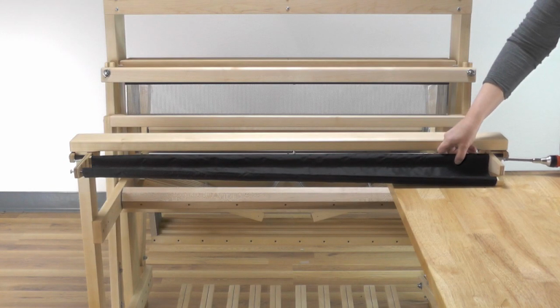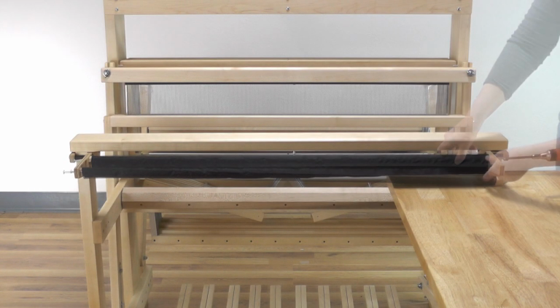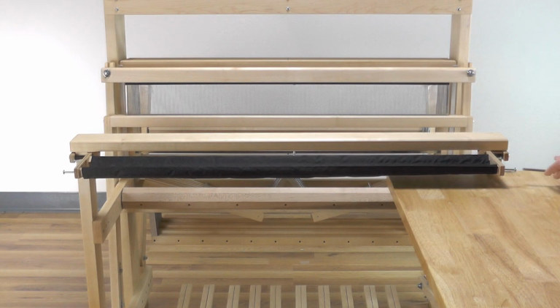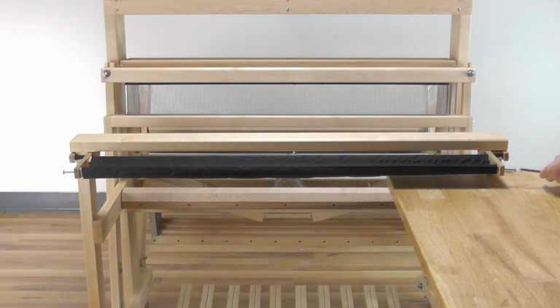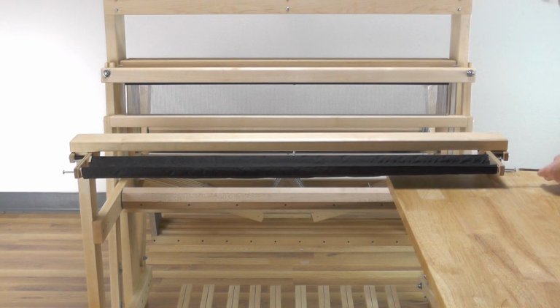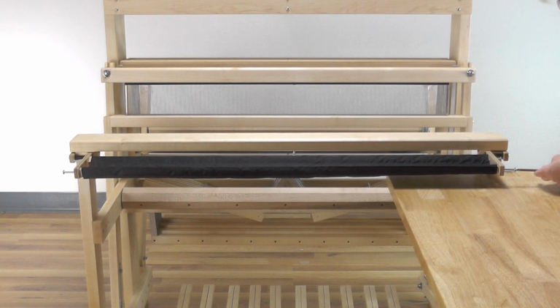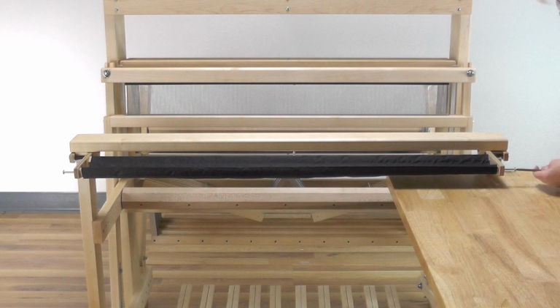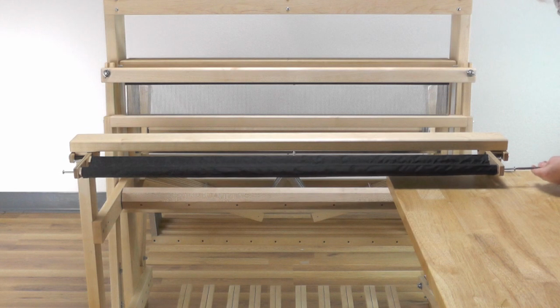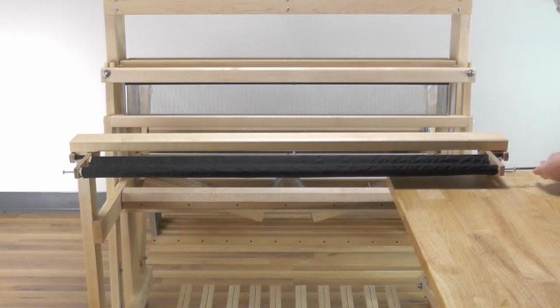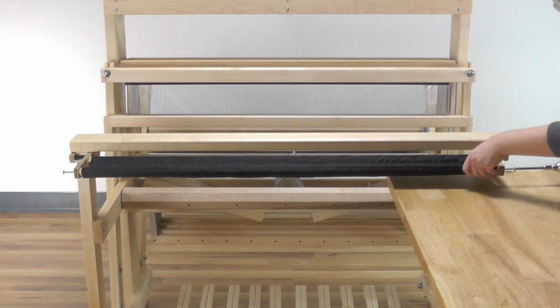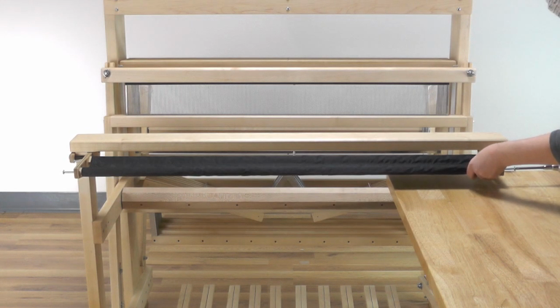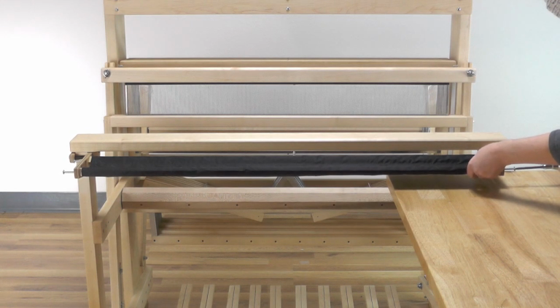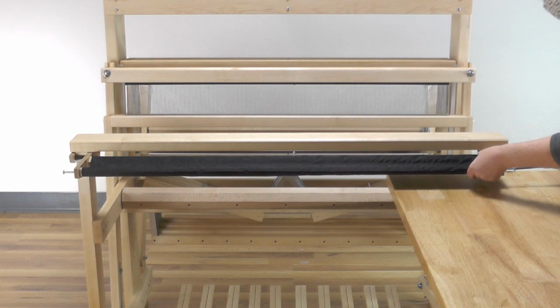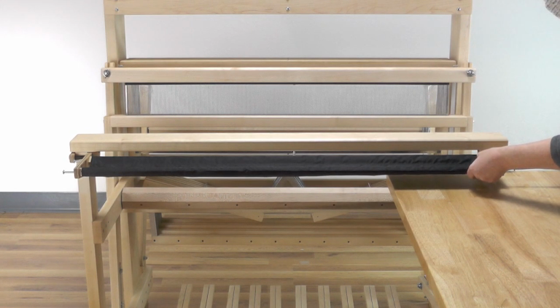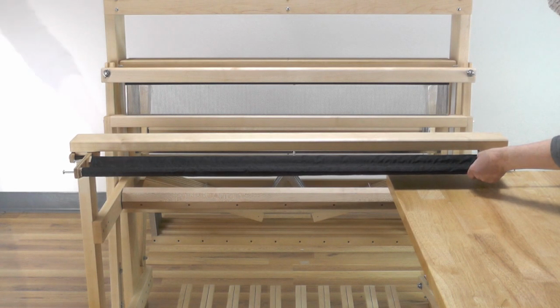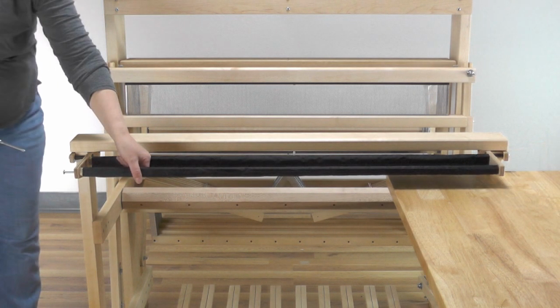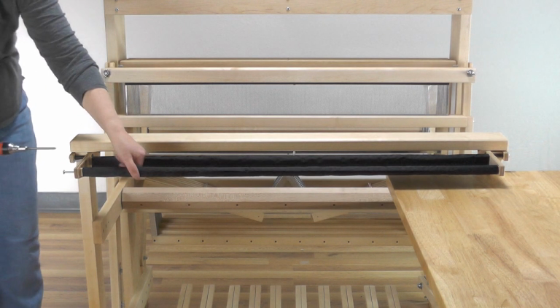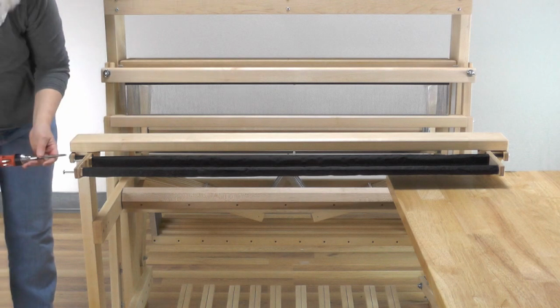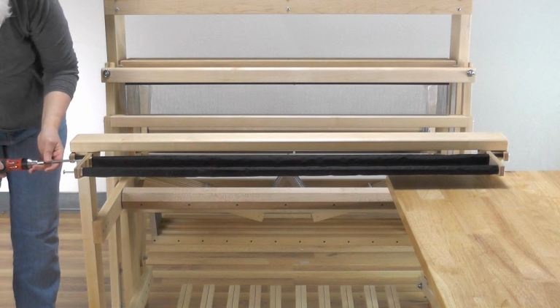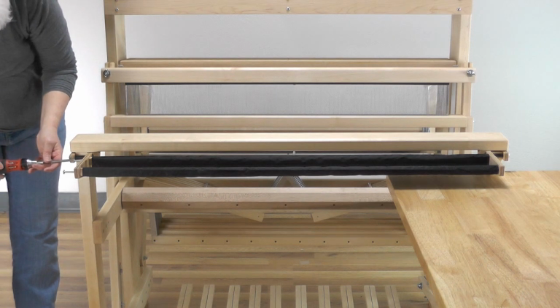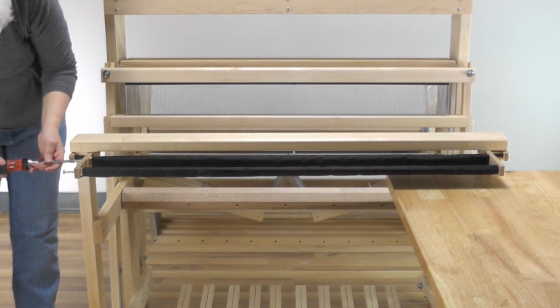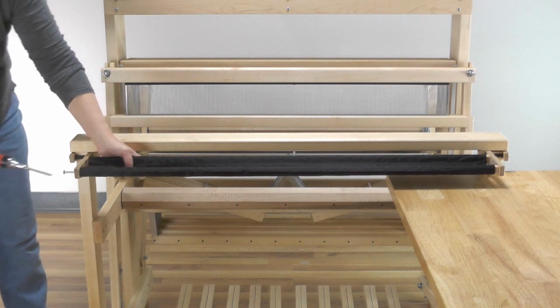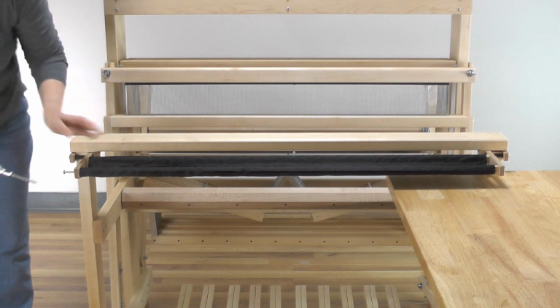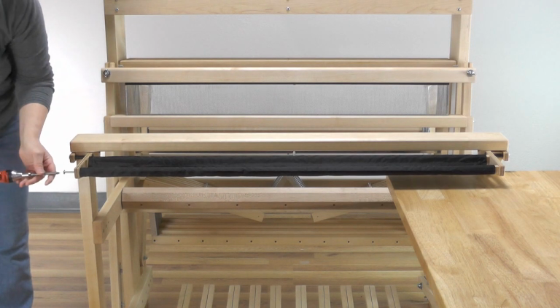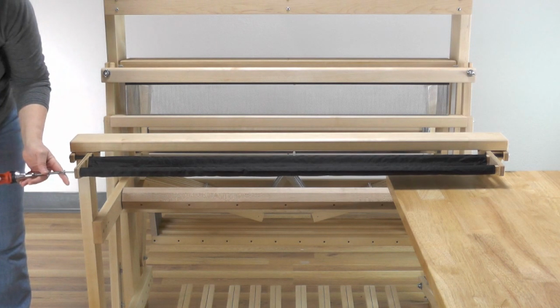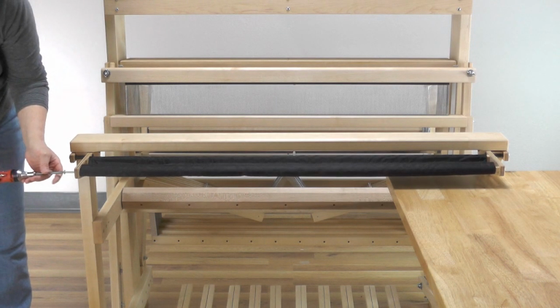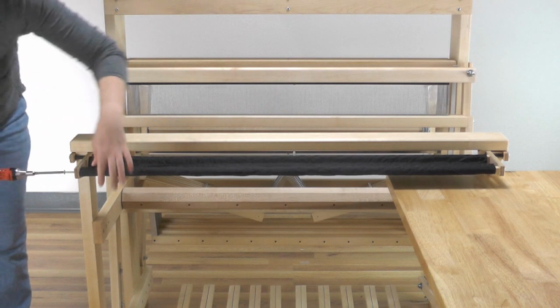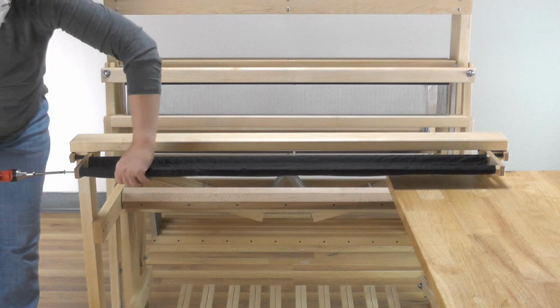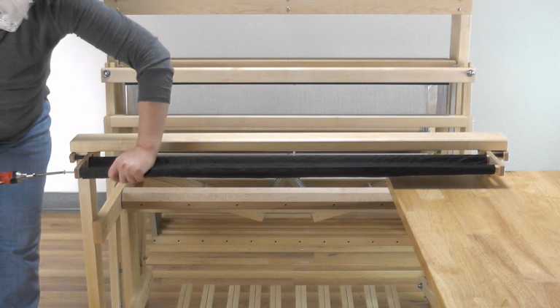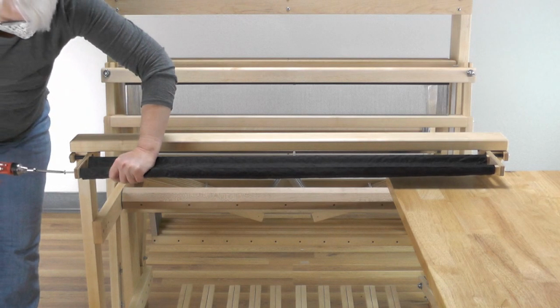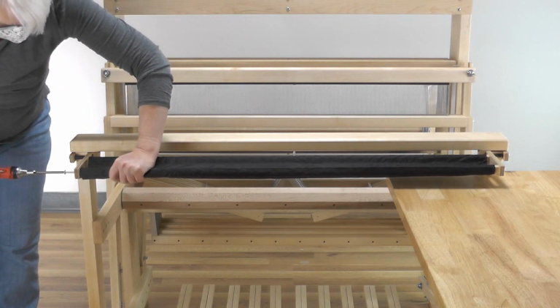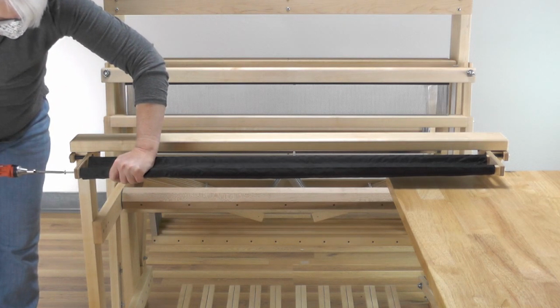Attach the cross rods to the remaining rod support on the other side of the loom. You can tighten both screws fully. Go back to the first rod support and fully tighten both sheet metal screws. Your trap is now assembled and ready to hold your tools.